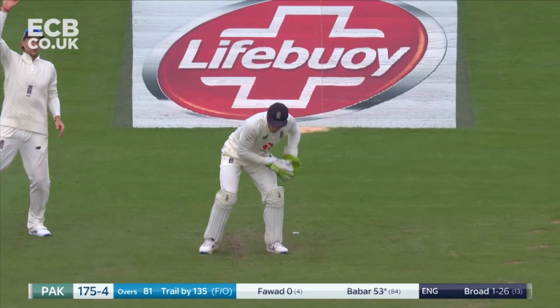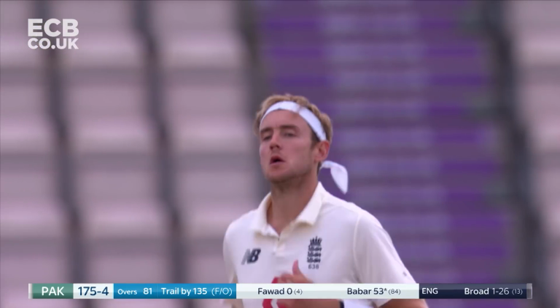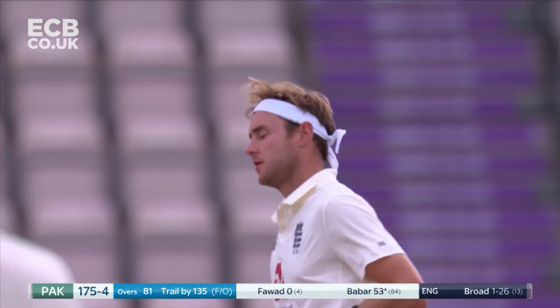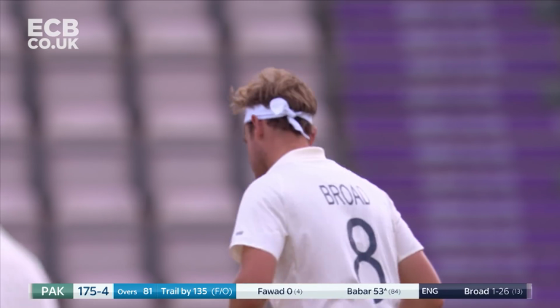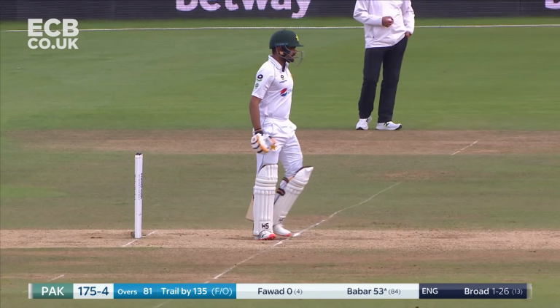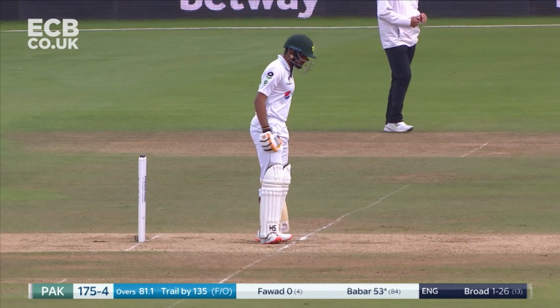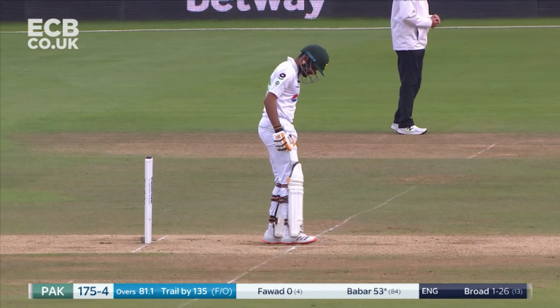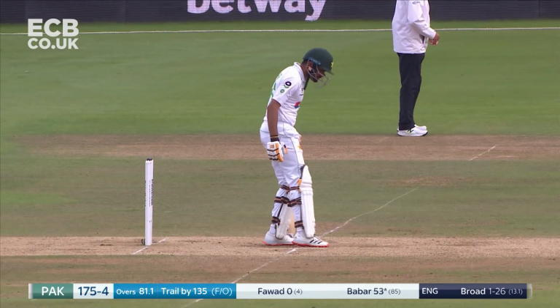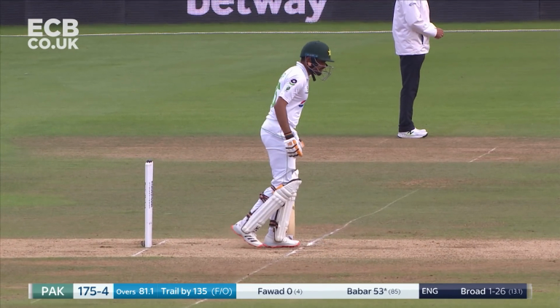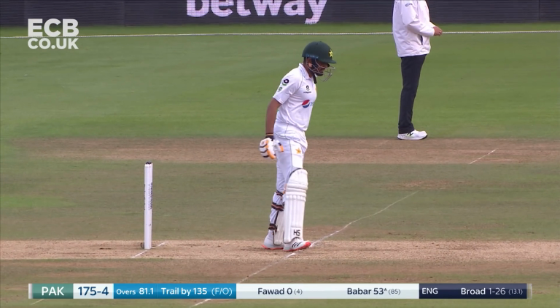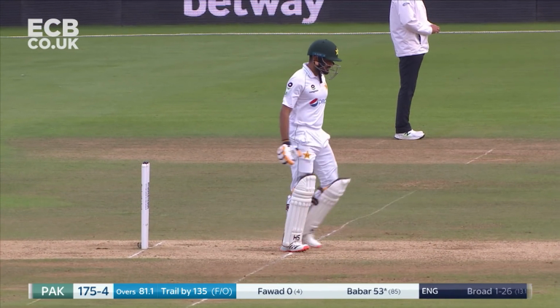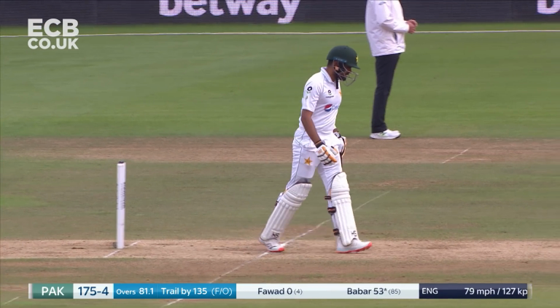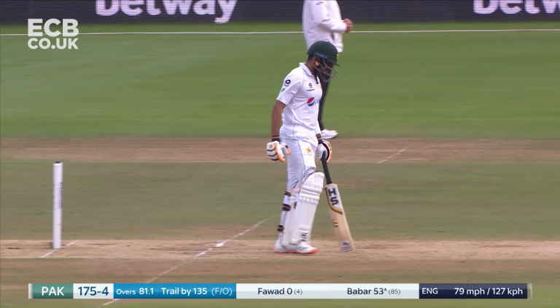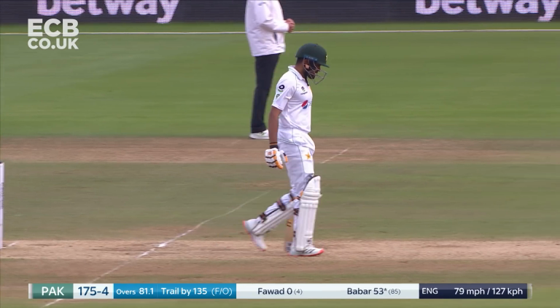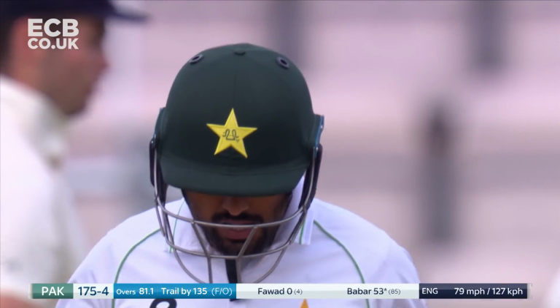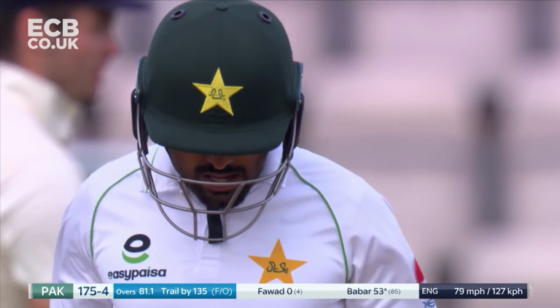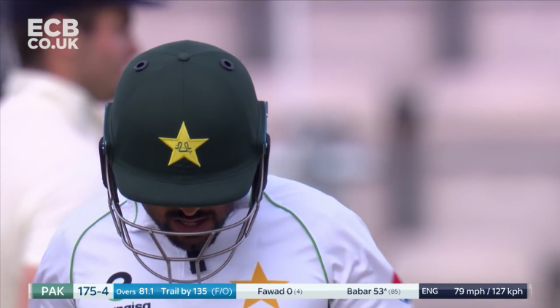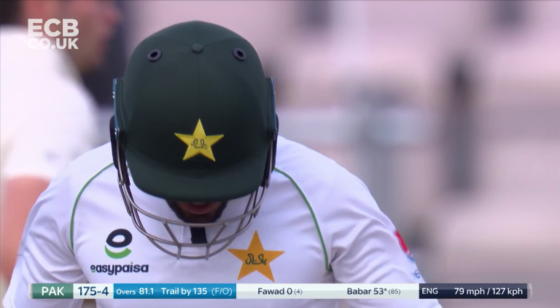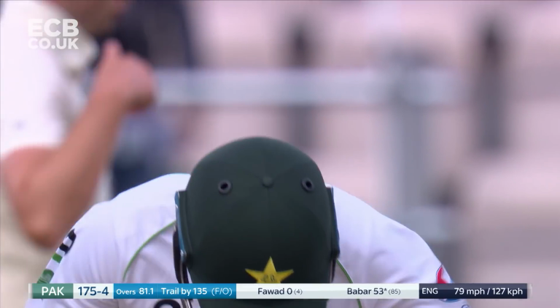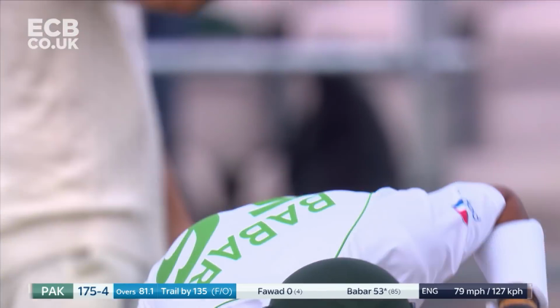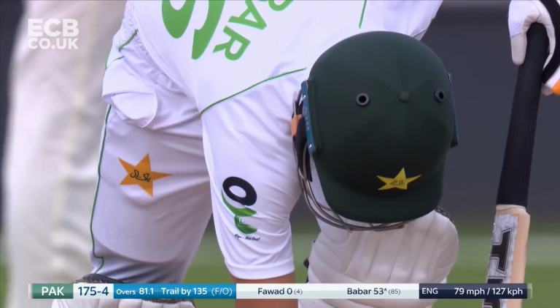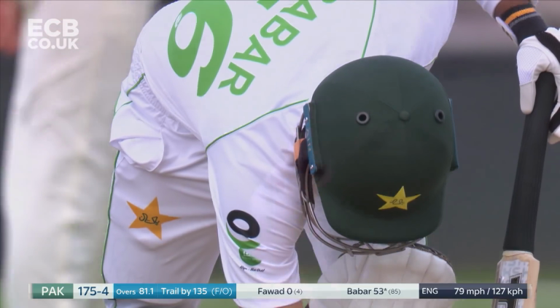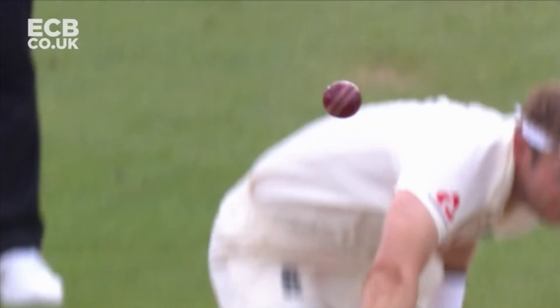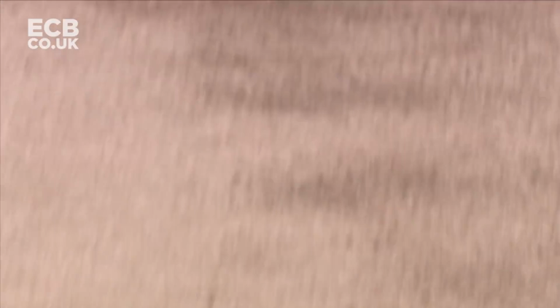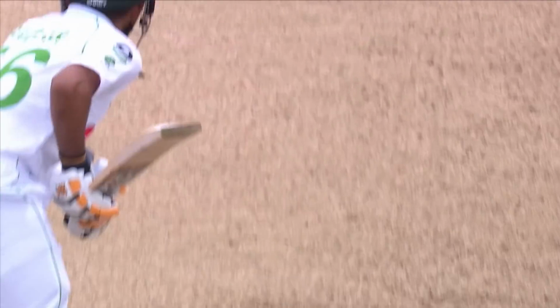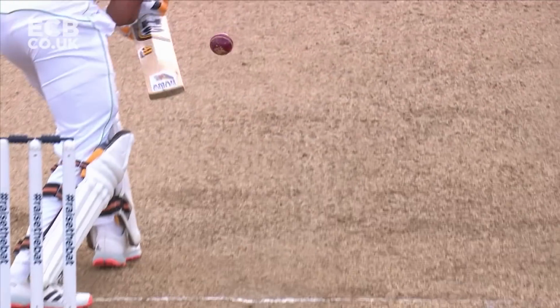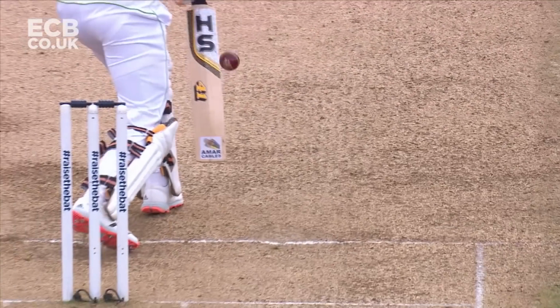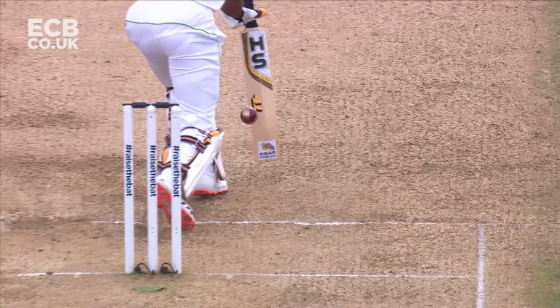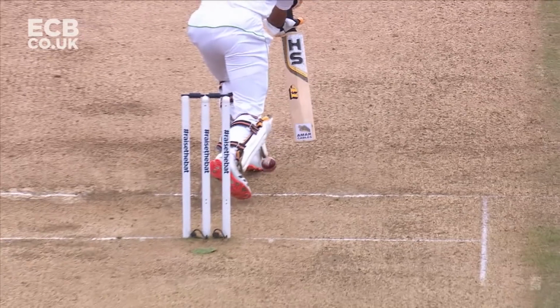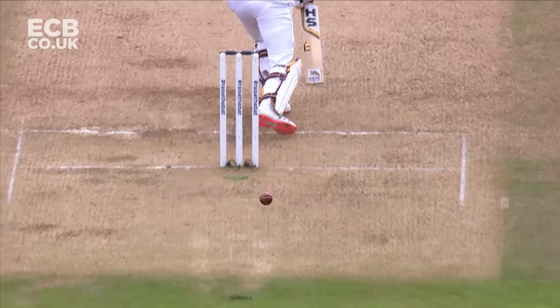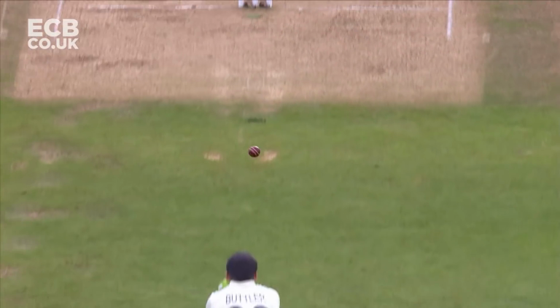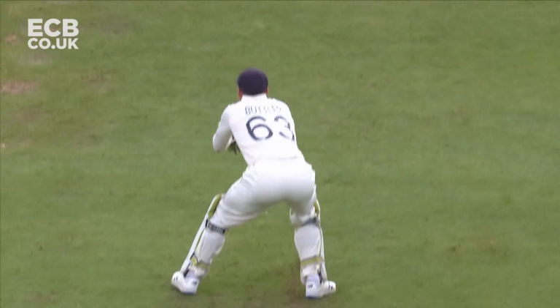One, two, three, four — that face is so difficult to play. Wide of the crease with the angle, ball comes in. And then as a batsman, a right-hand batsman especially, you have to play these deliveries. Look at the angle he's bowling from.